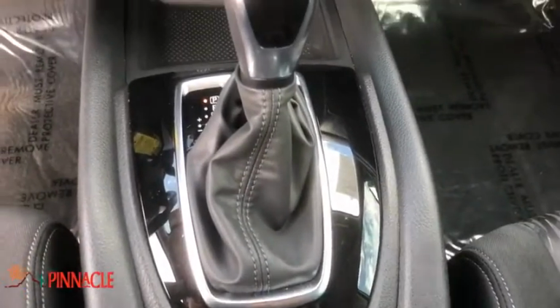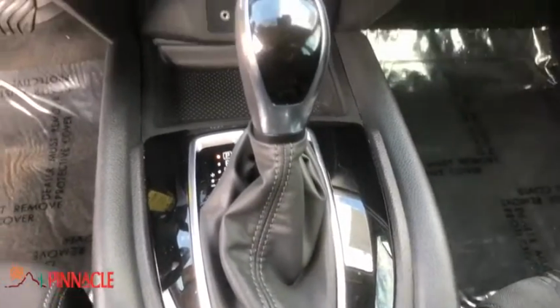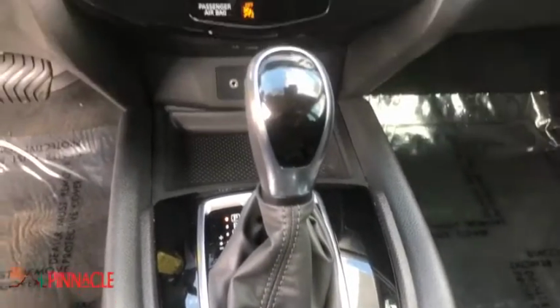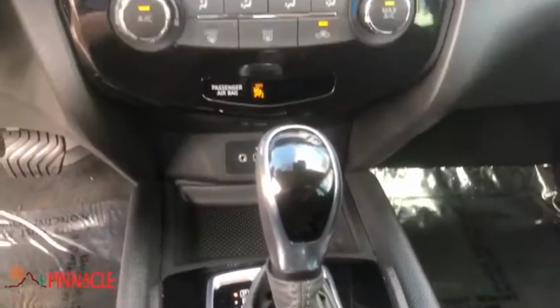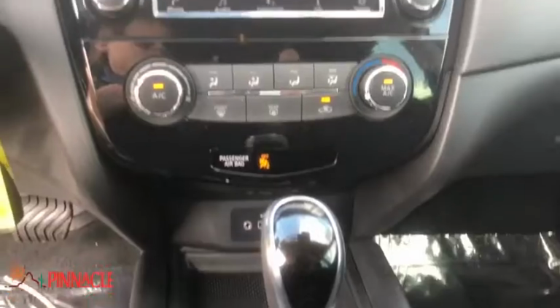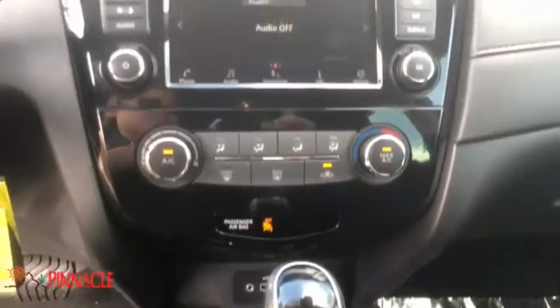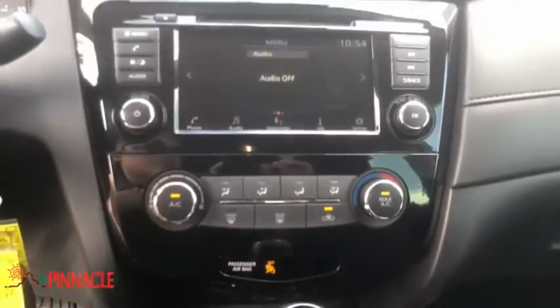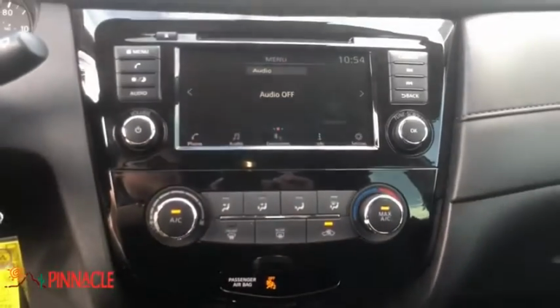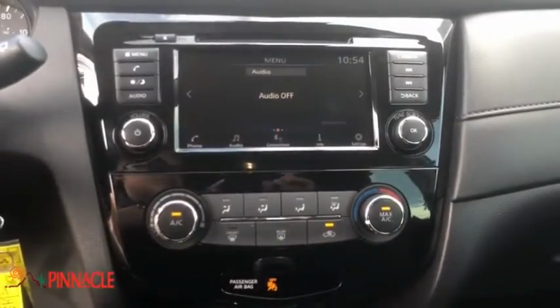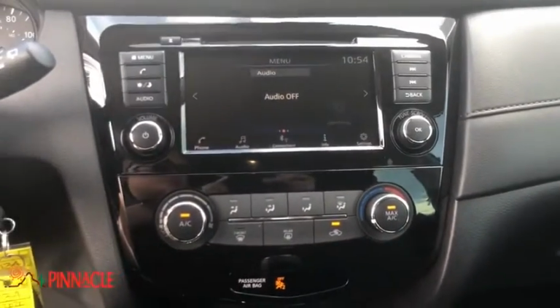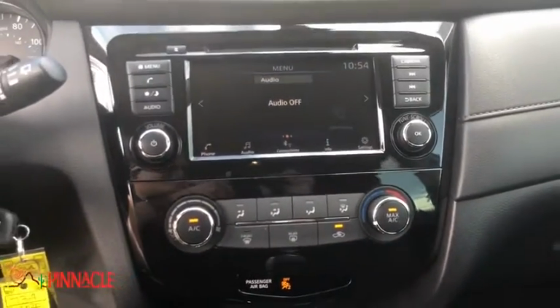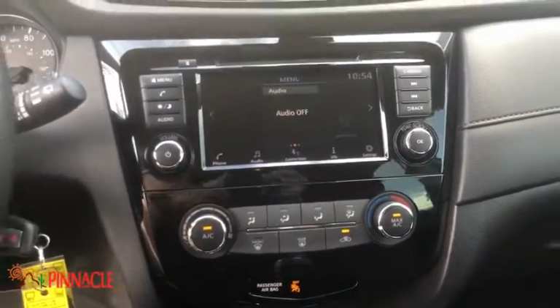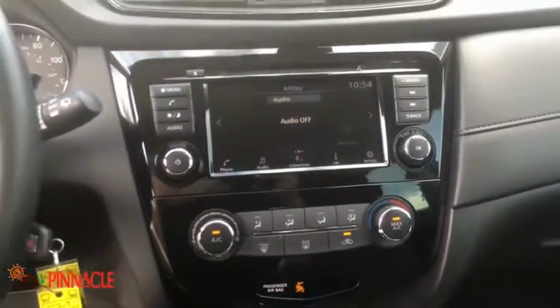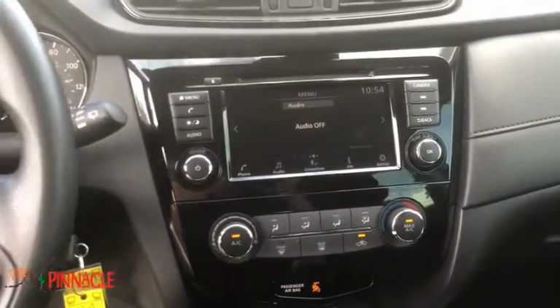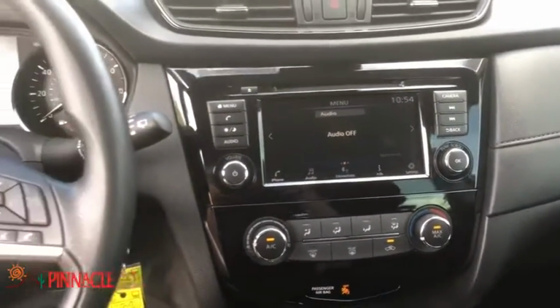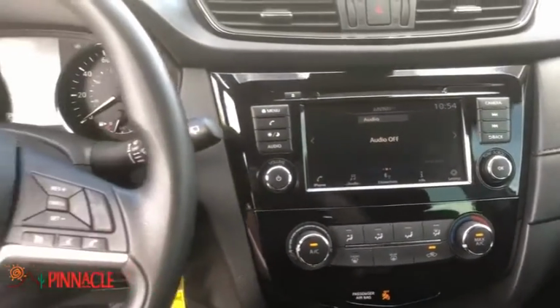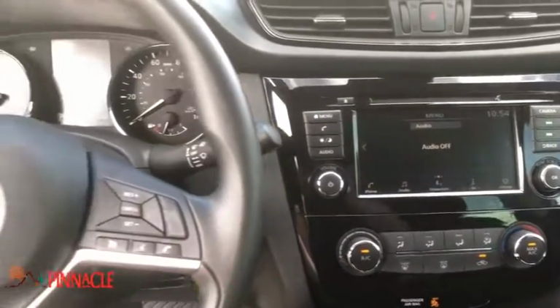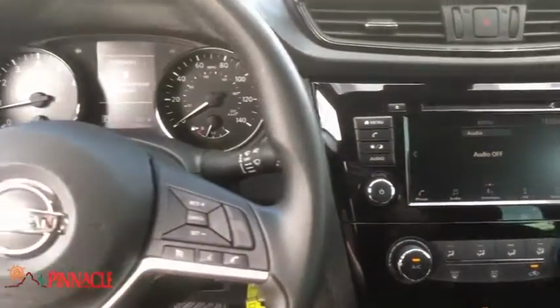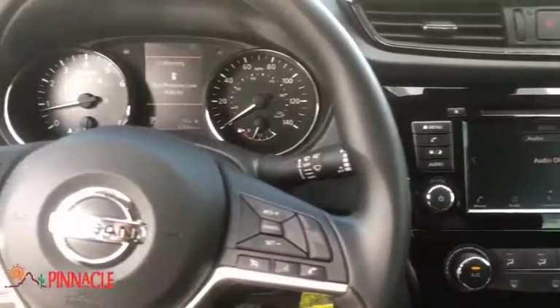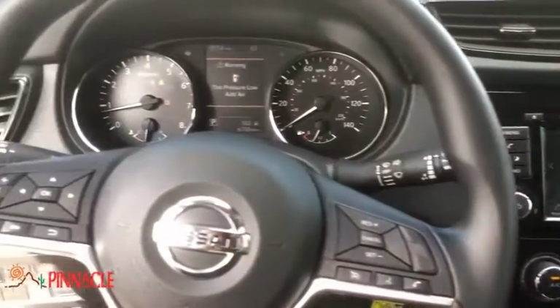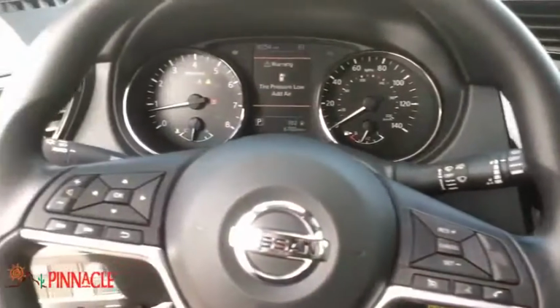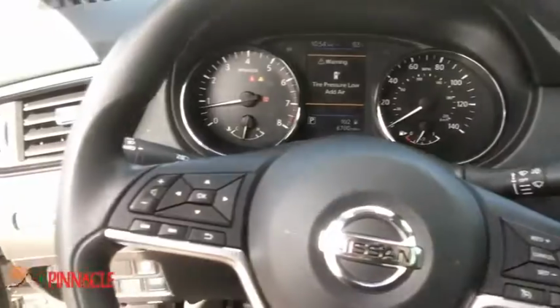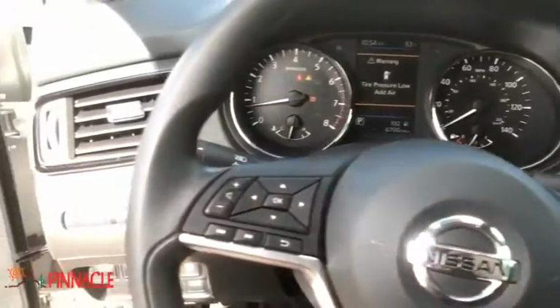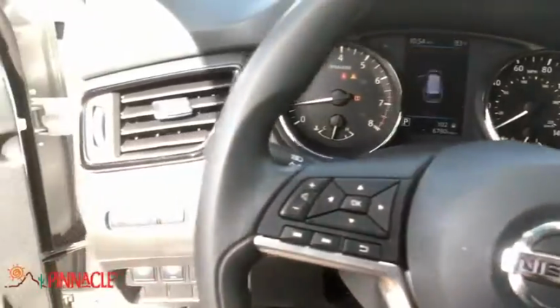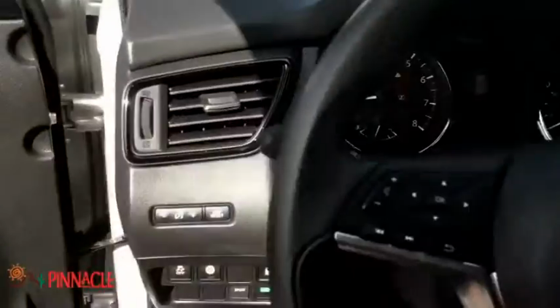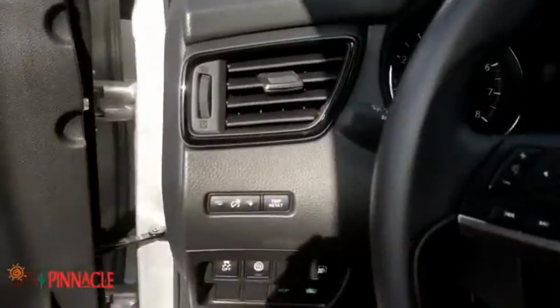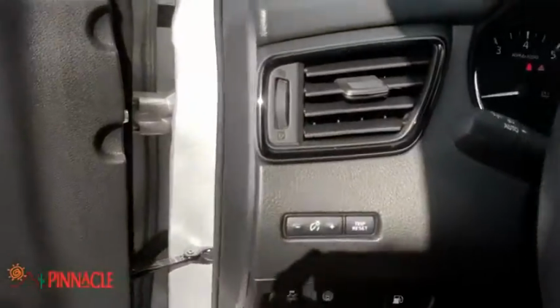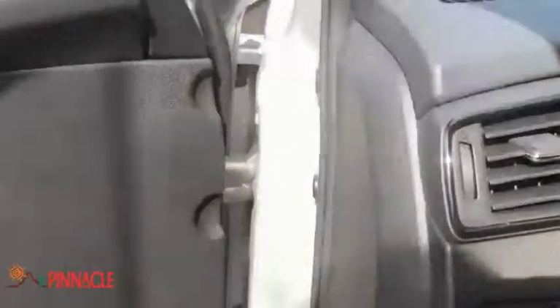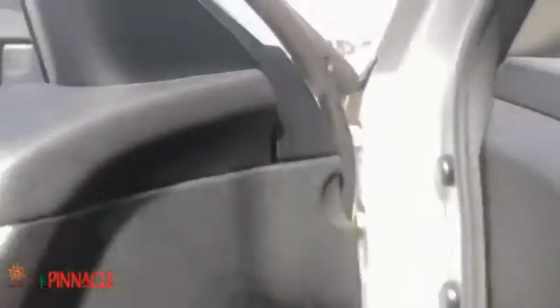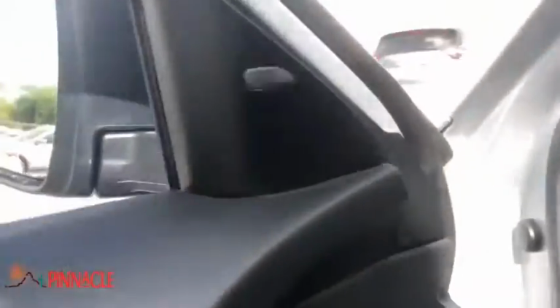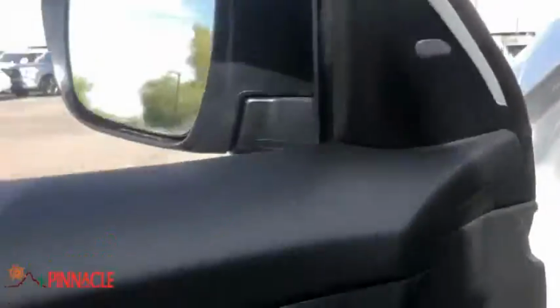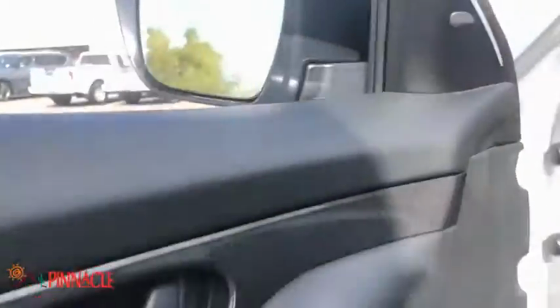If affordable style and reliability are what you're looking for, this vehicle couldn't be more perfect. Drive it today. Nobody tops a Pinnacle deal. Nobody.